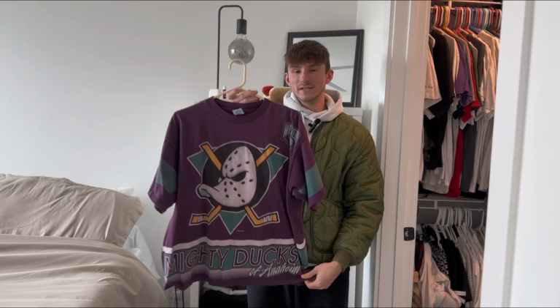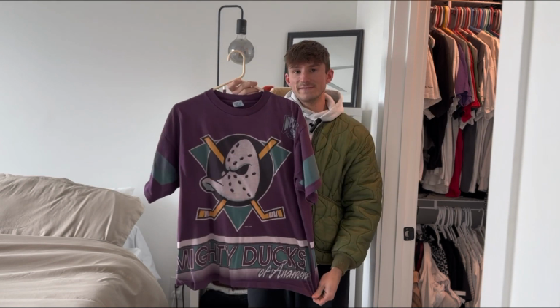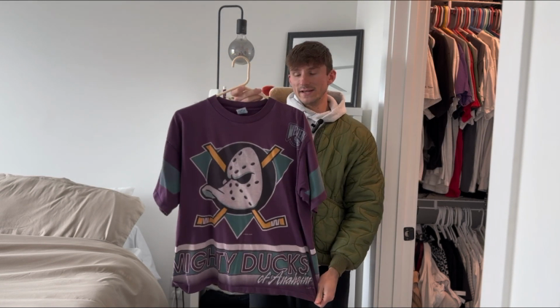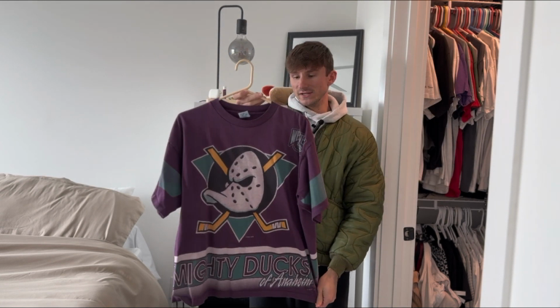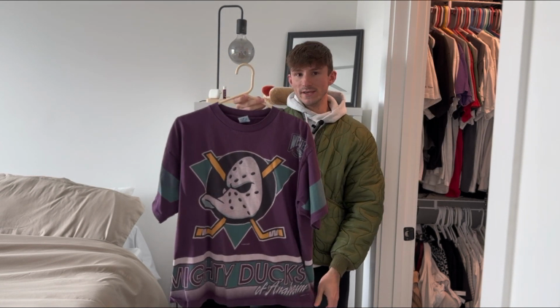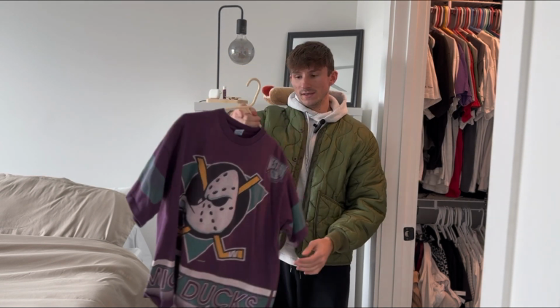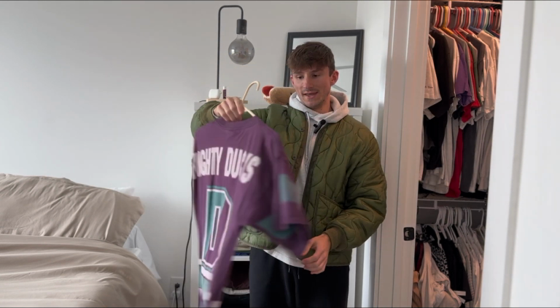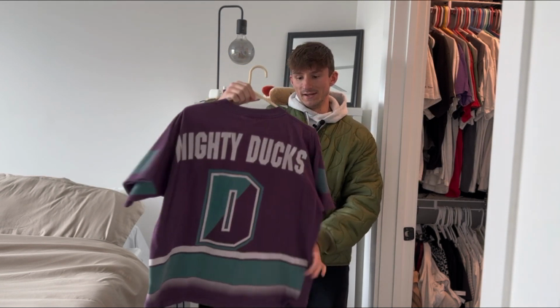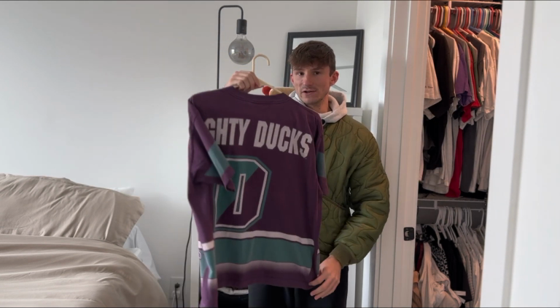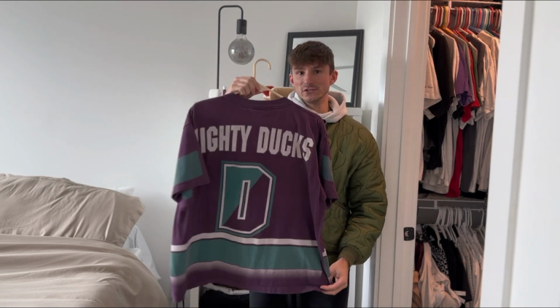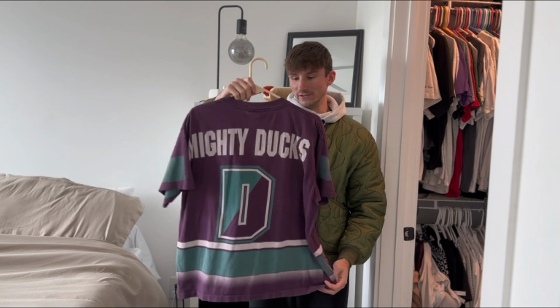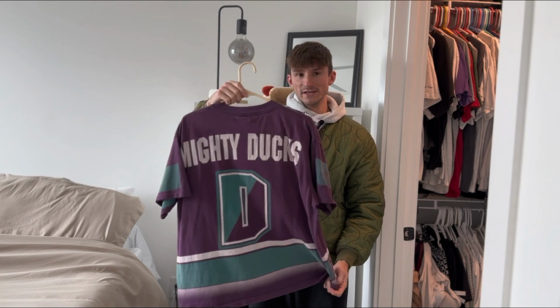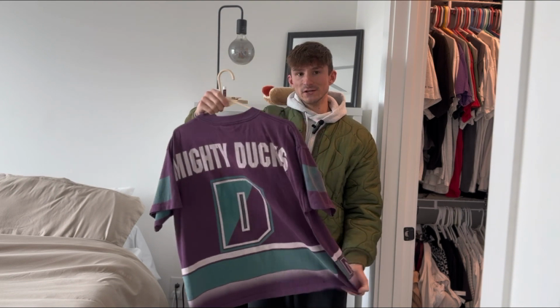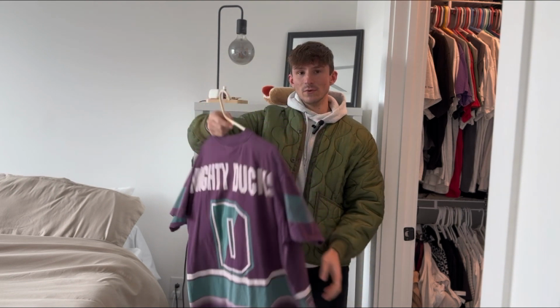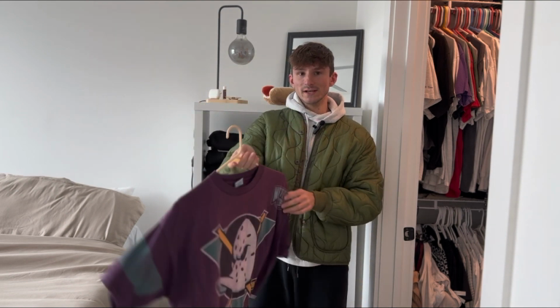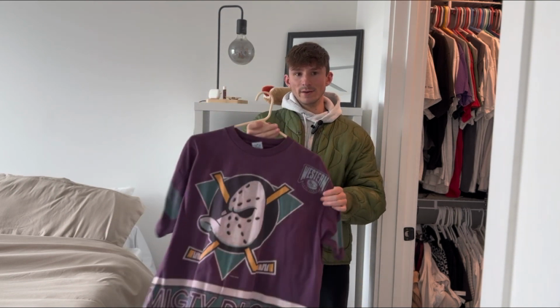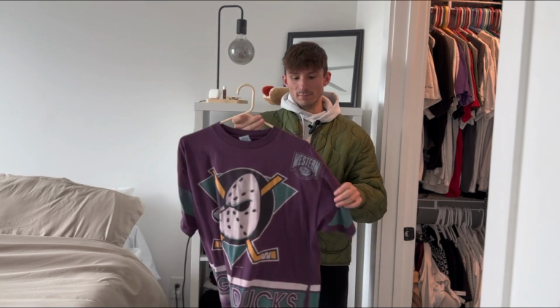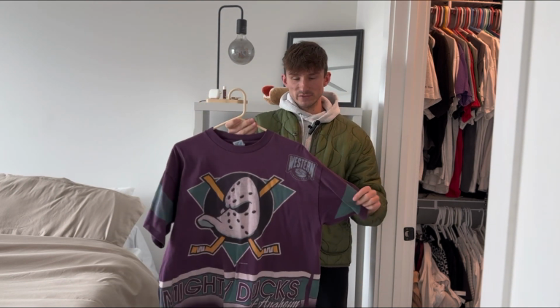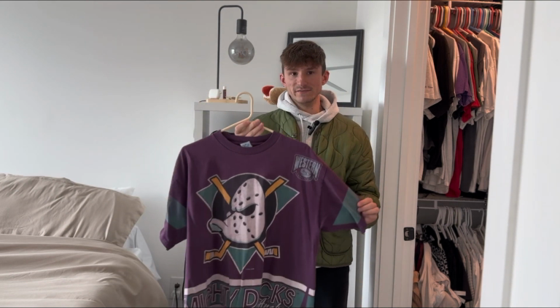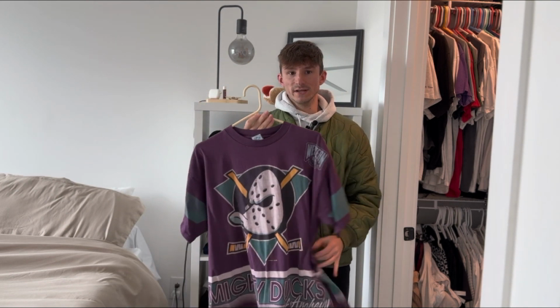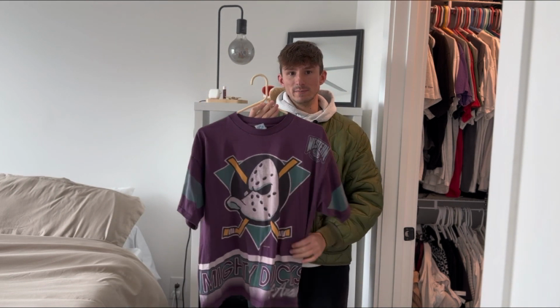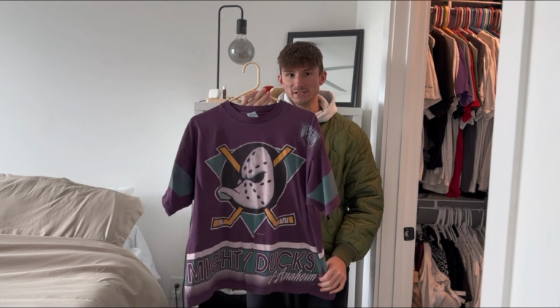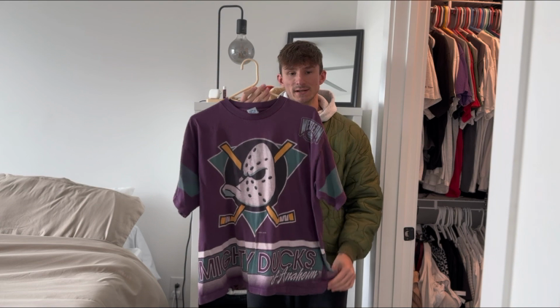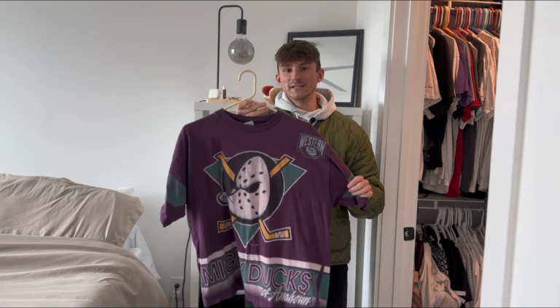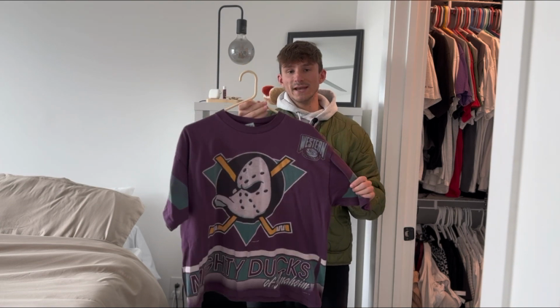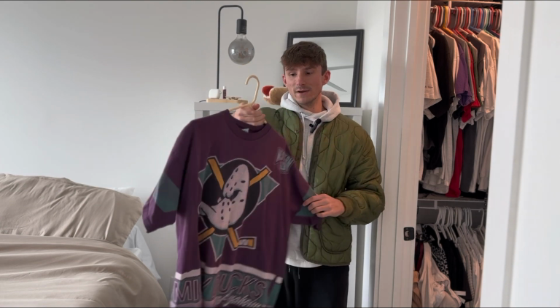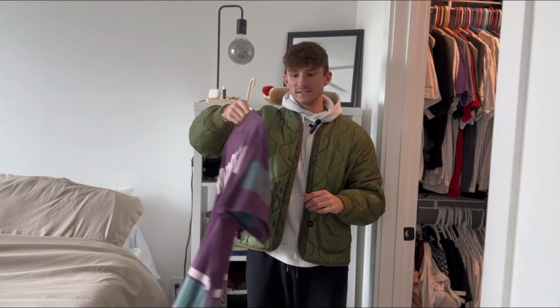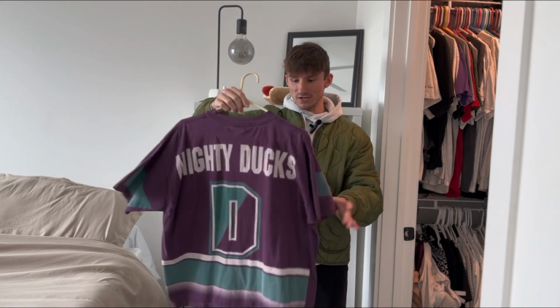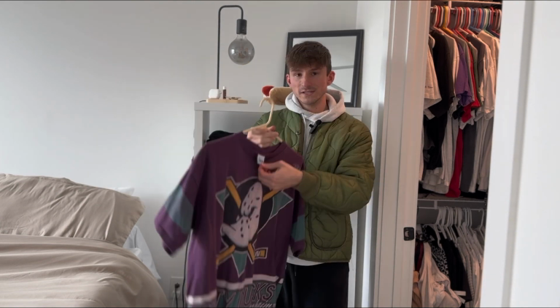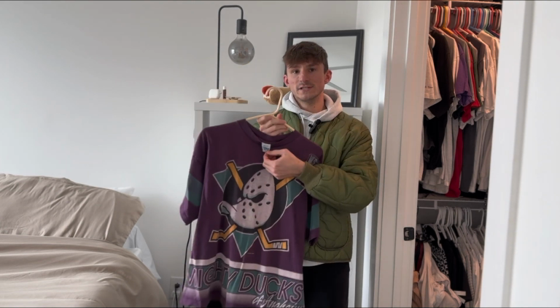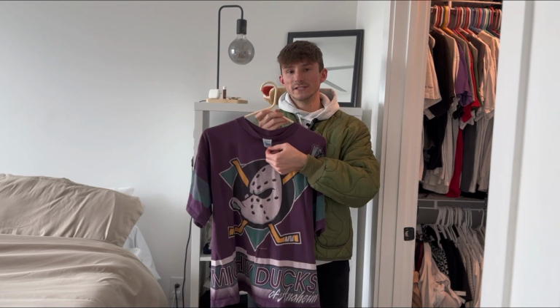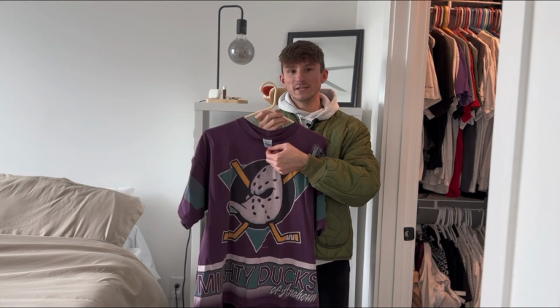This tee I found back in 2020 and I got it for a super good price. It's honestly one that I get complimented on the most, just because not too many people have seen it. It's a late 90s Mighty Ducks t-shirt, single stitch on the Salem tag.